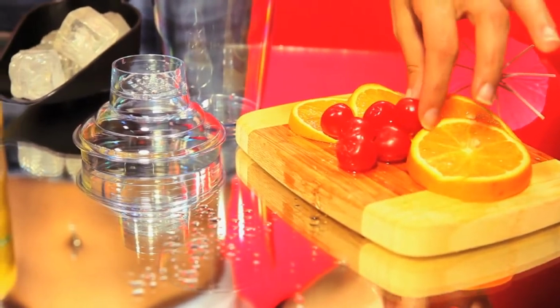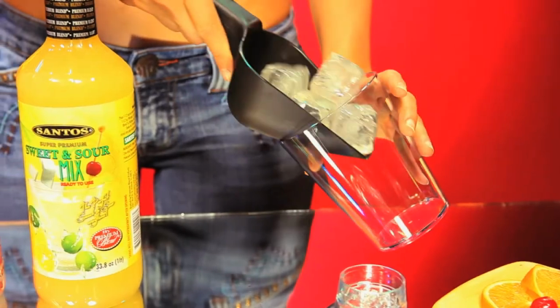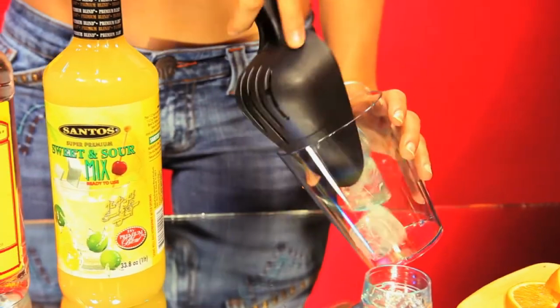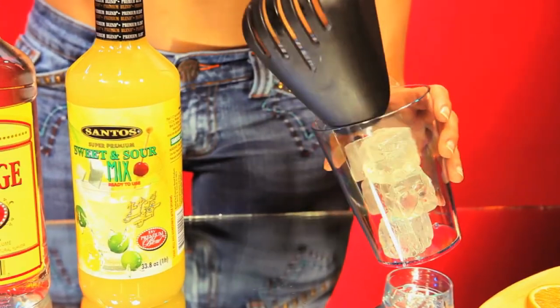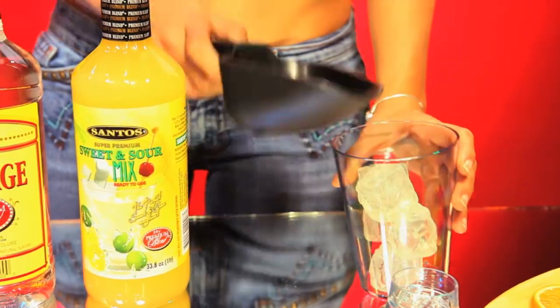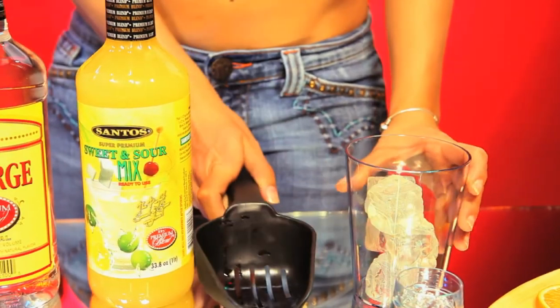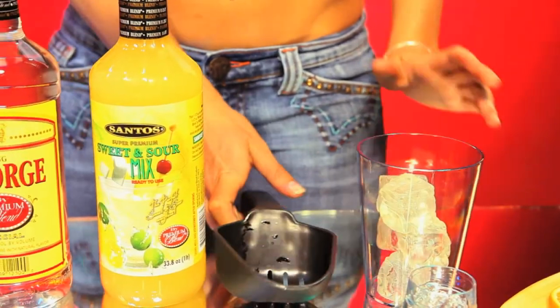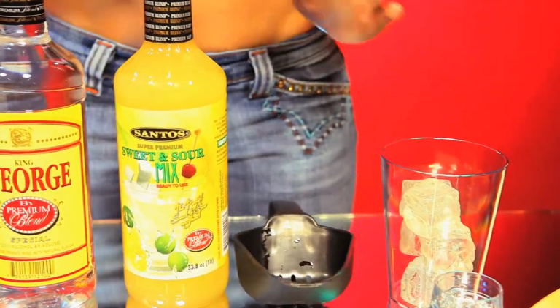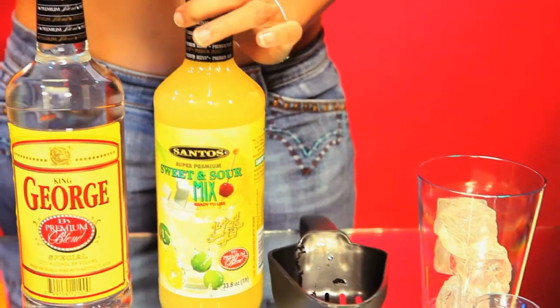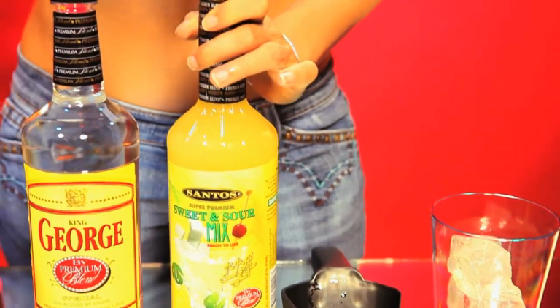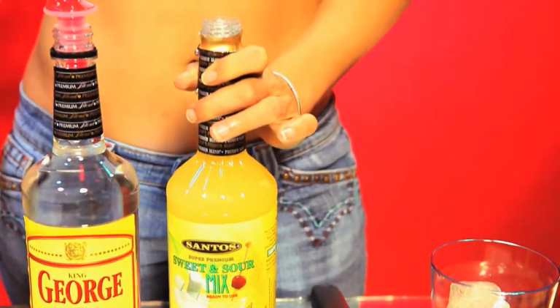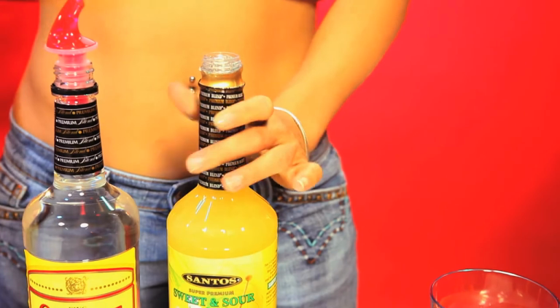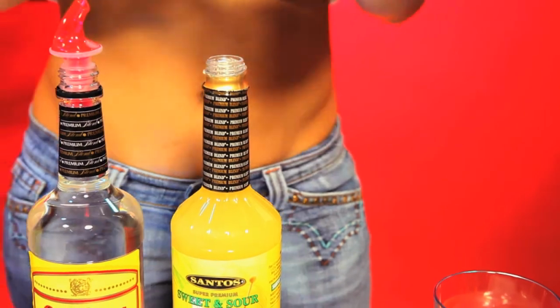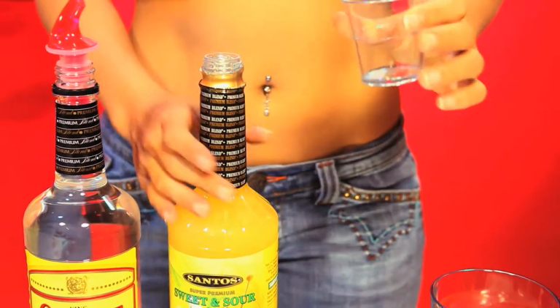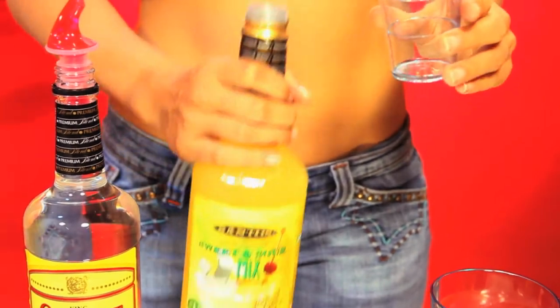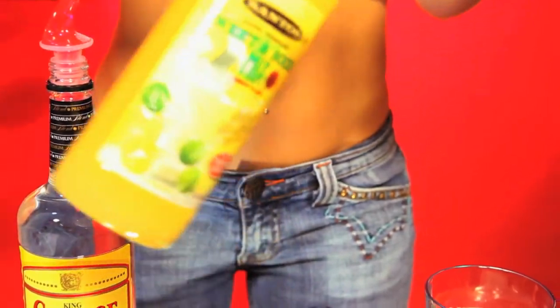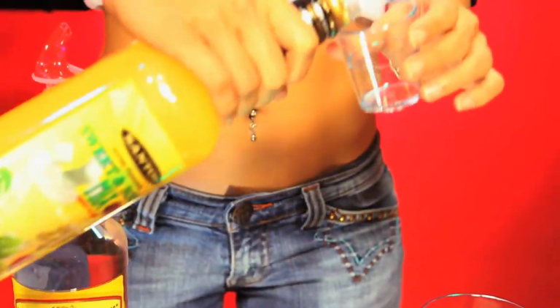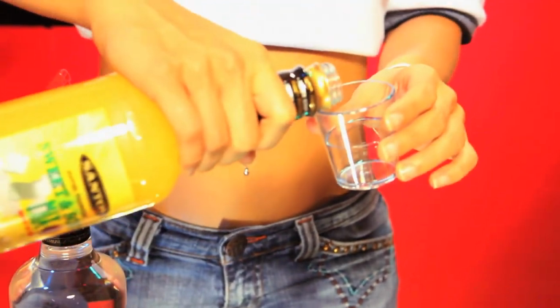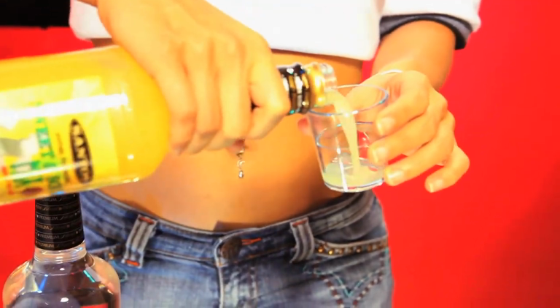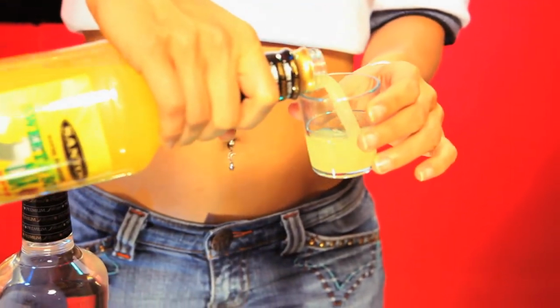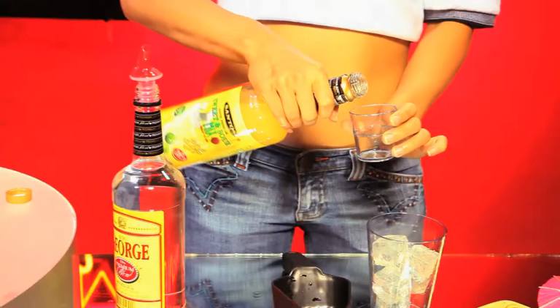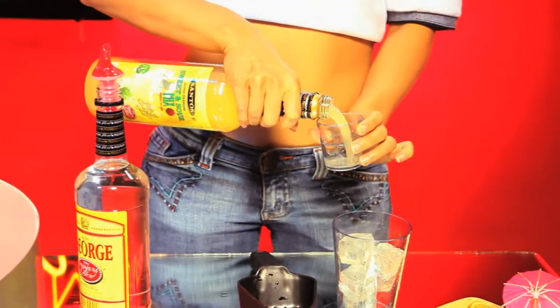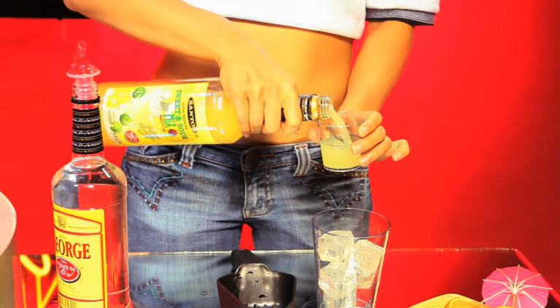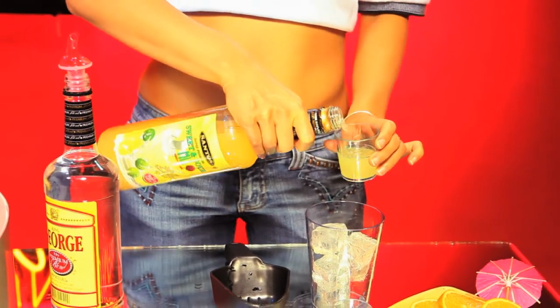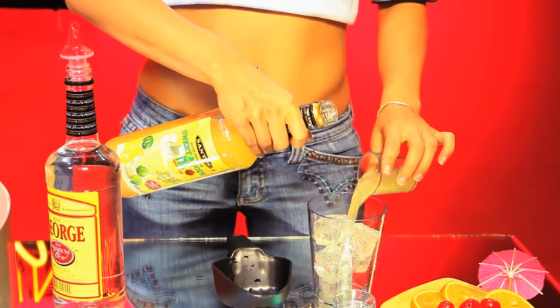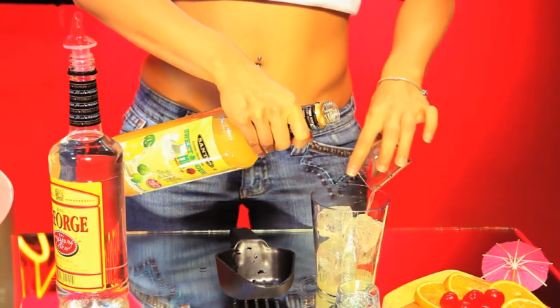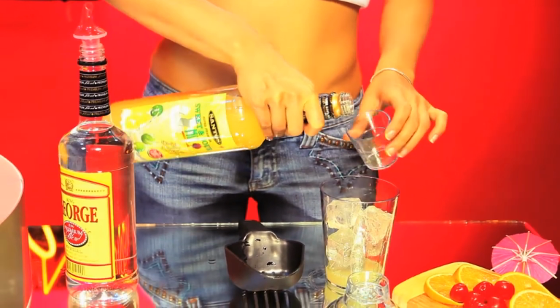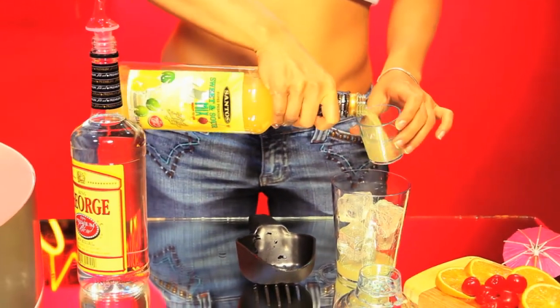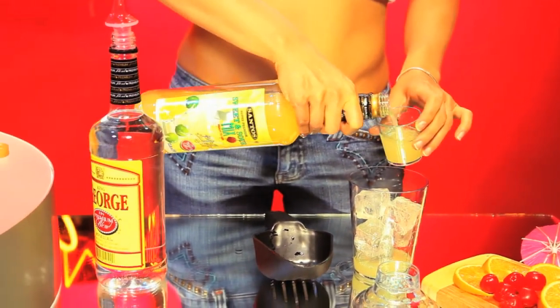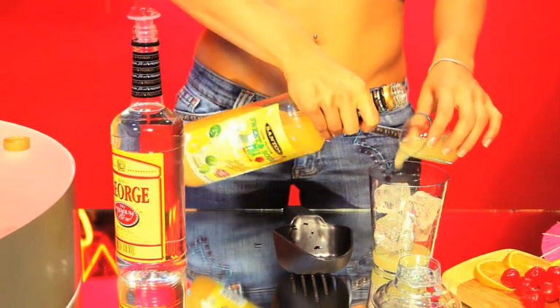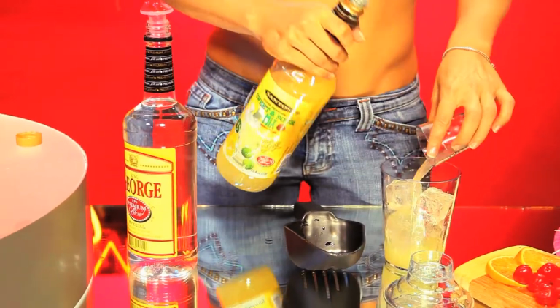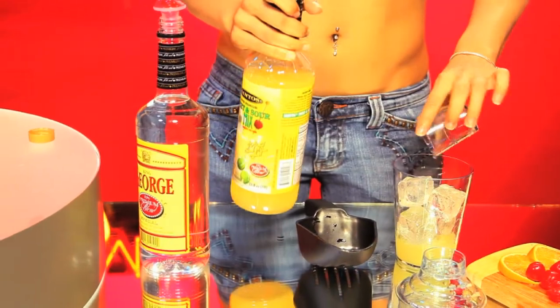Now let's make our Tom Collins. Take your 8-ounce dry ice scoop, fill it with ice, and pour into the shaker. Pump twice your premium Santos Sweet and Sour Mix, or measure 4 ounces and pour into the open shaker.